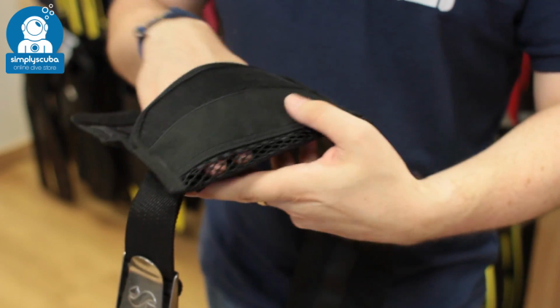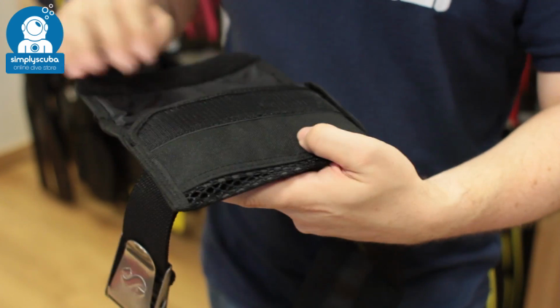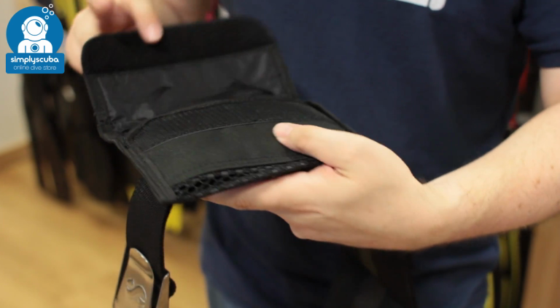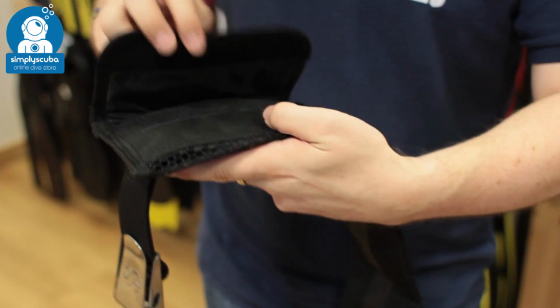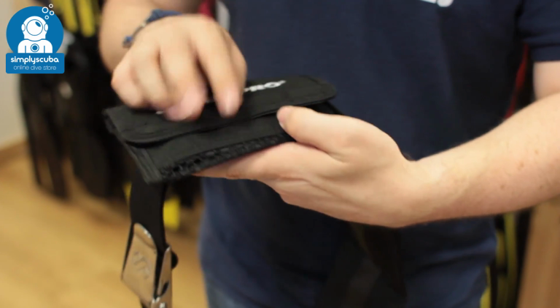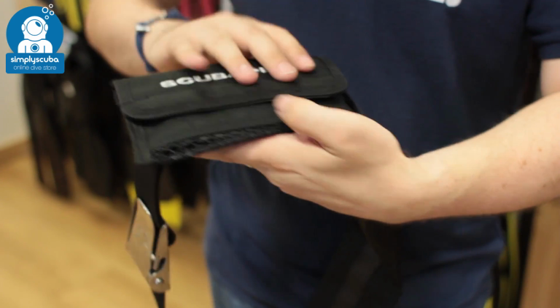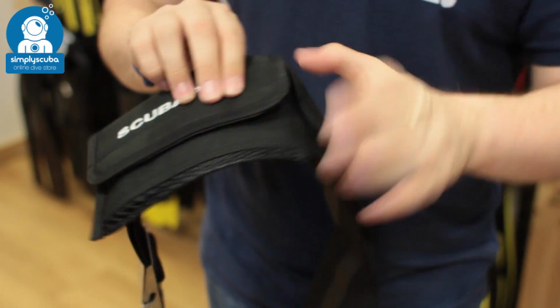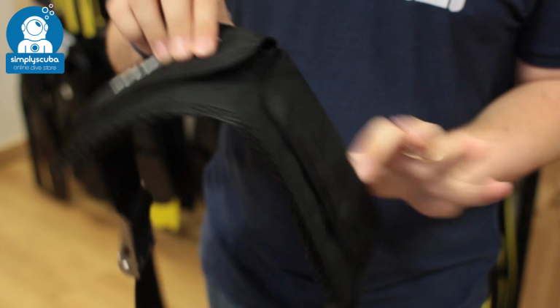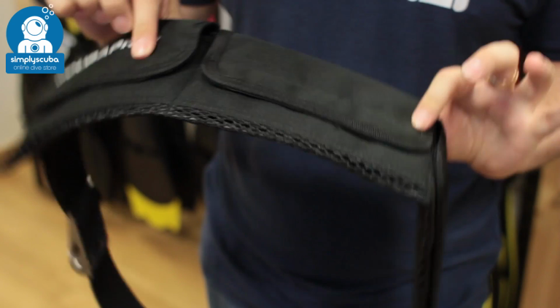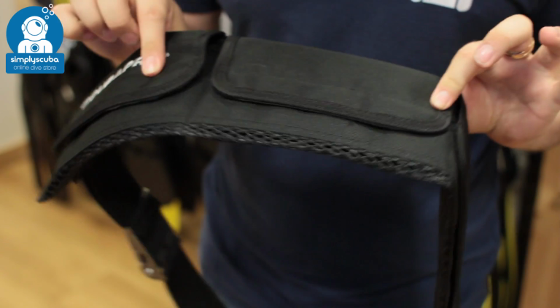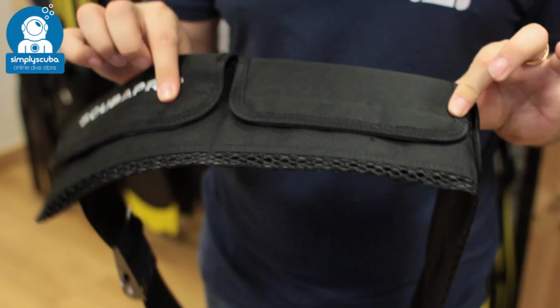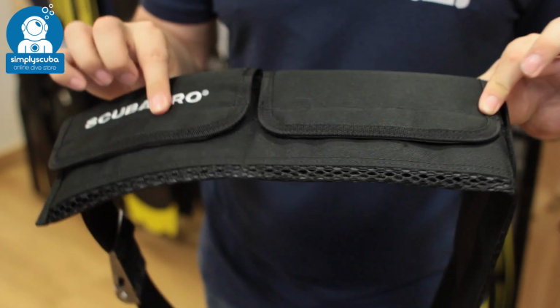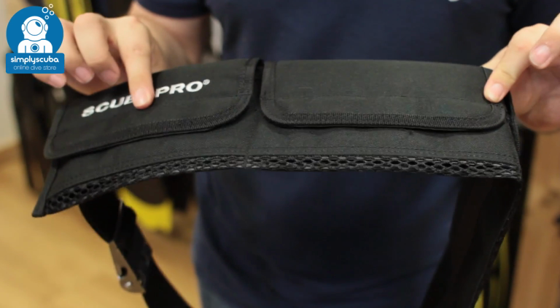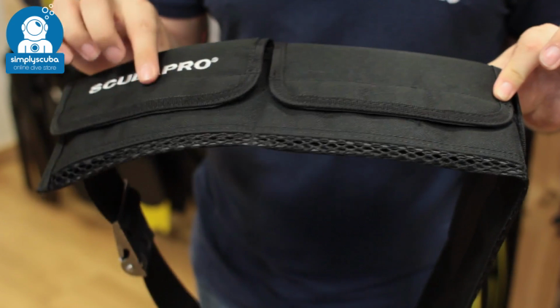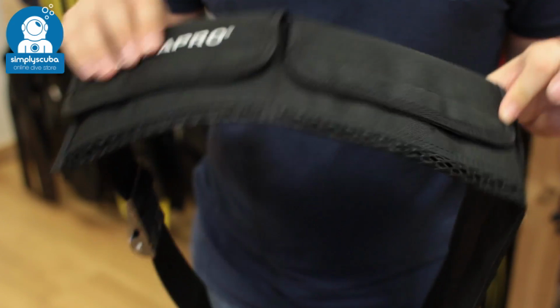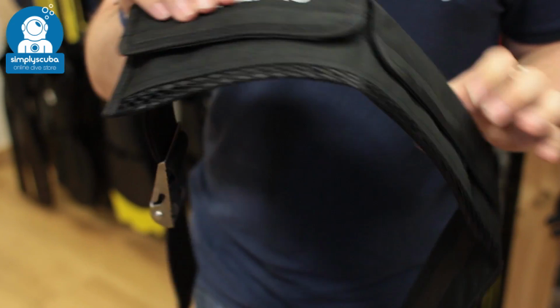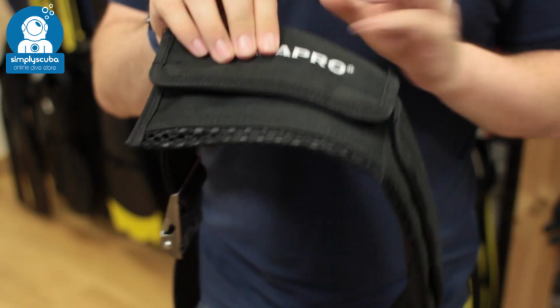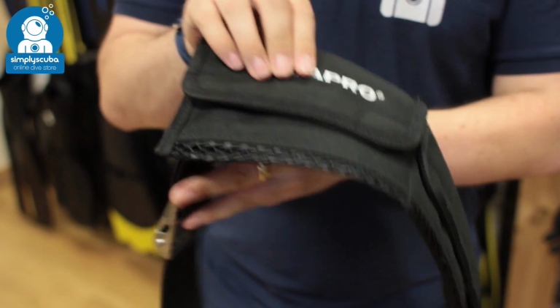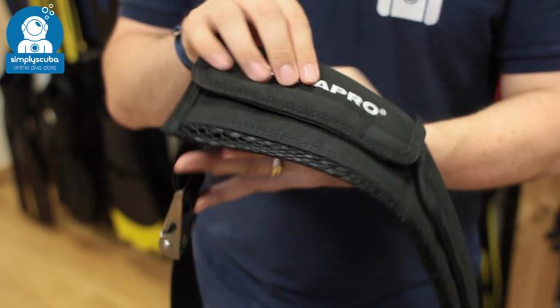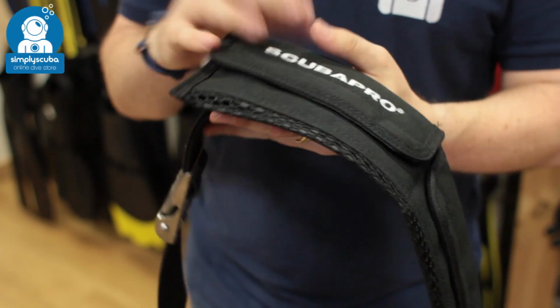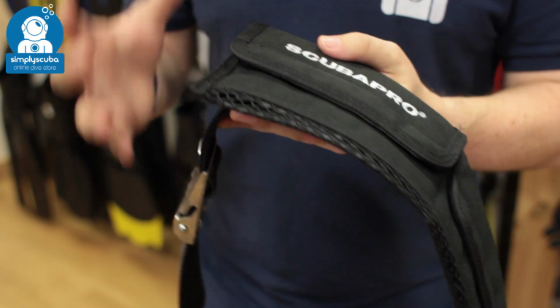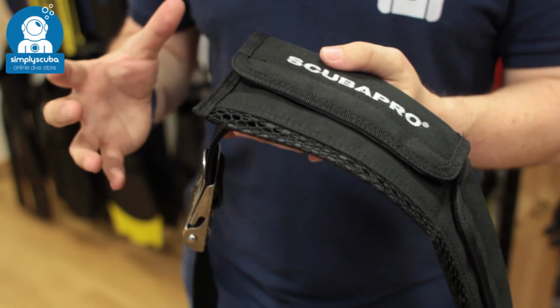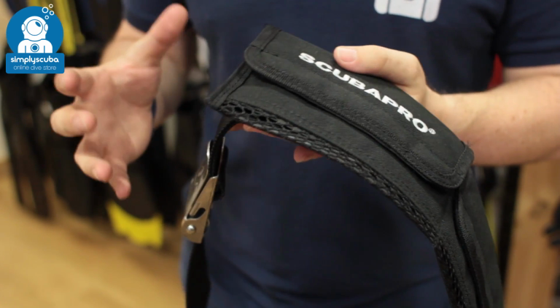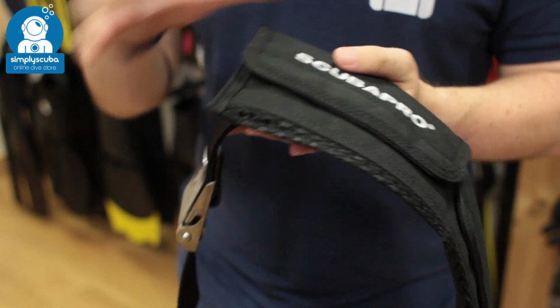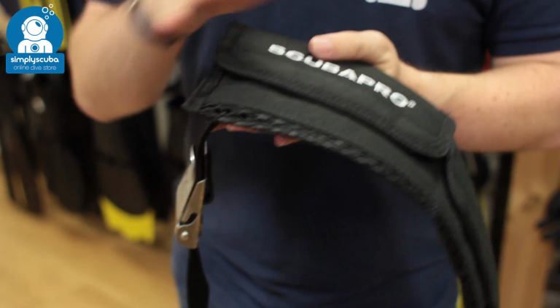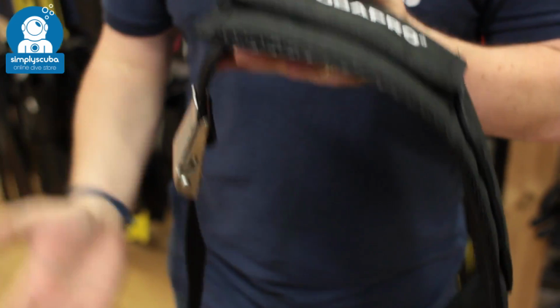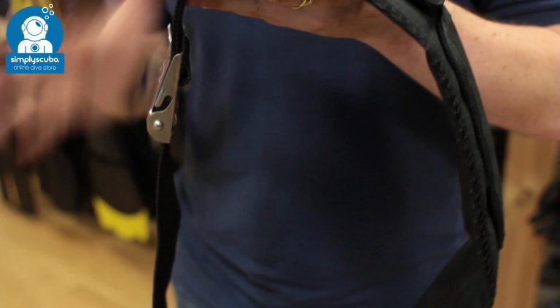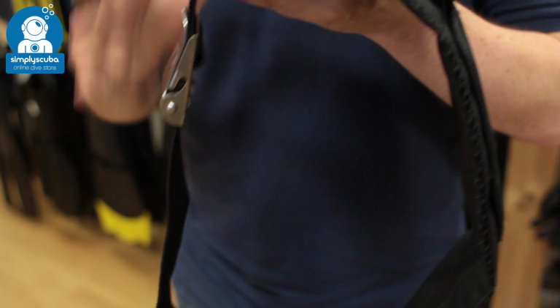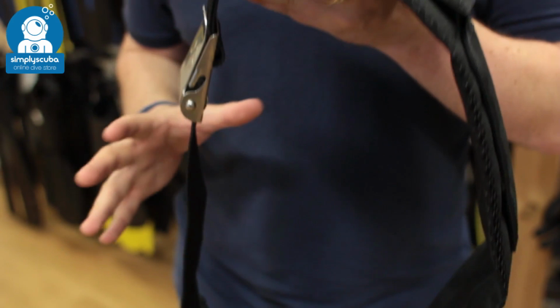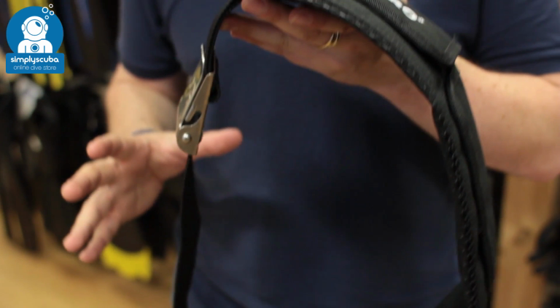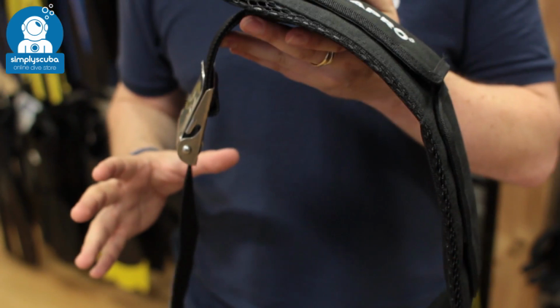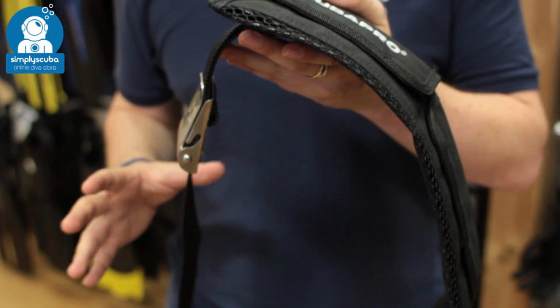Depending on which size you go for, it depends on how many pockets you end up getting, but of course the larger it is, the larger the entire belt is.